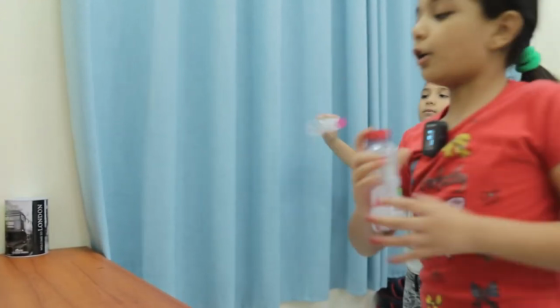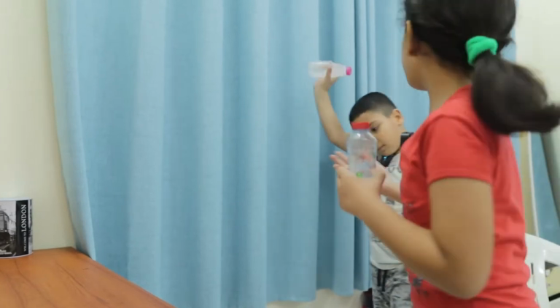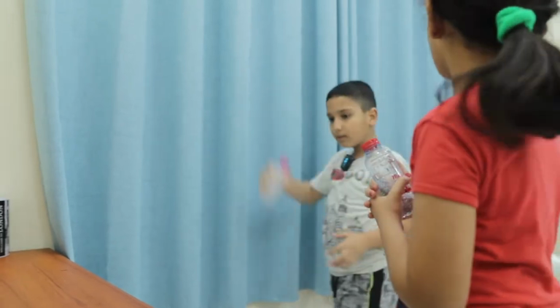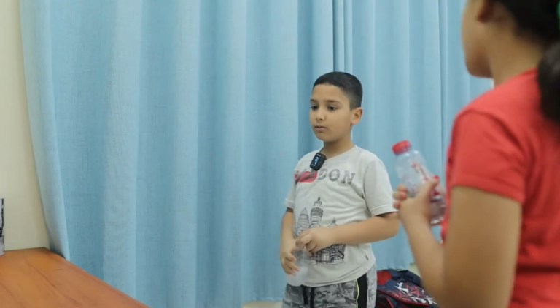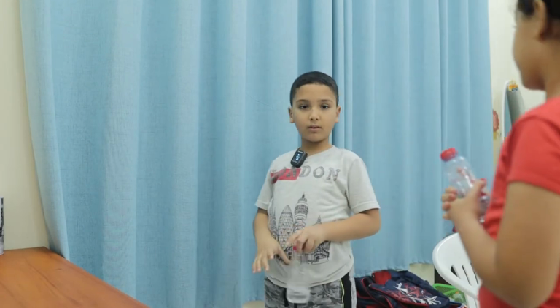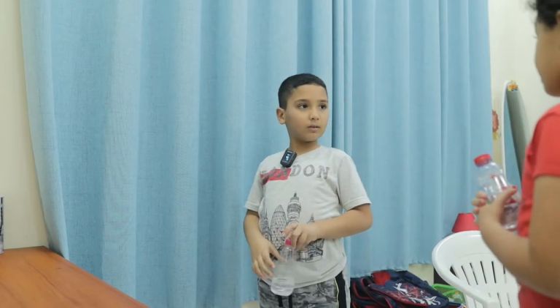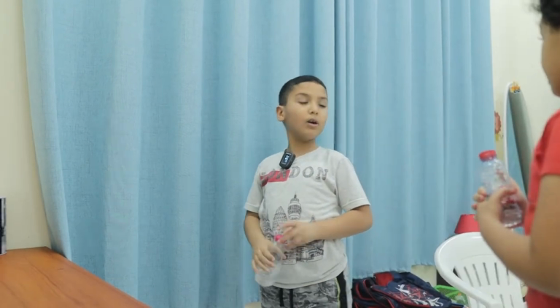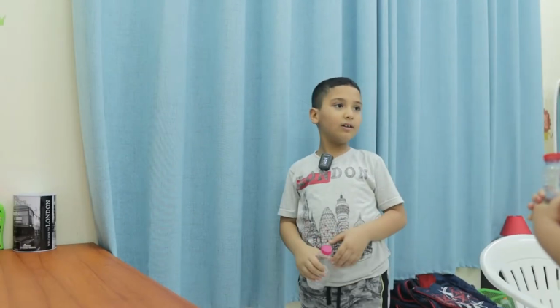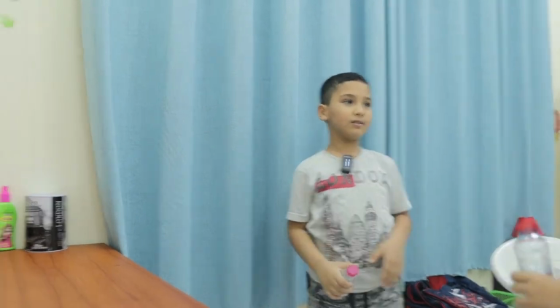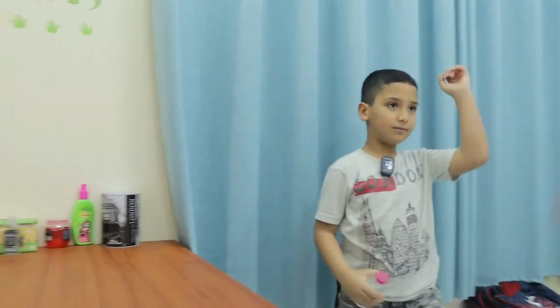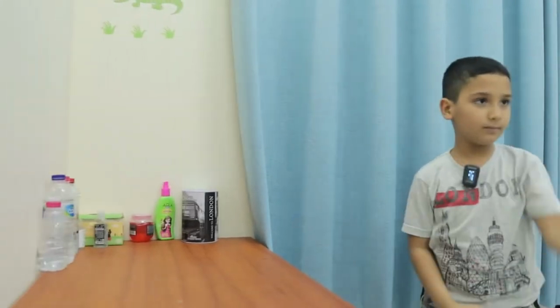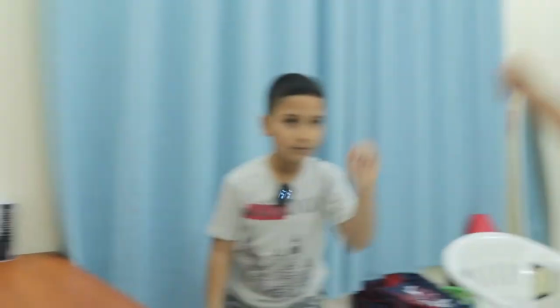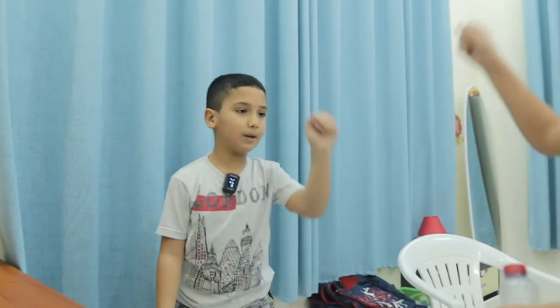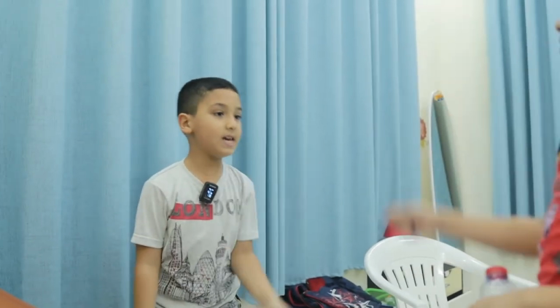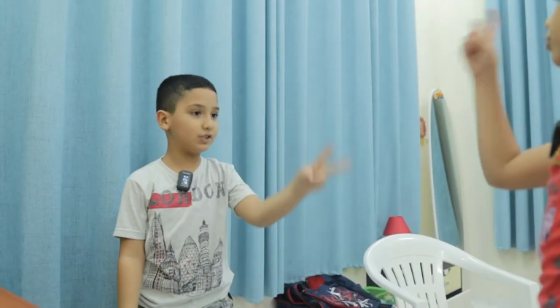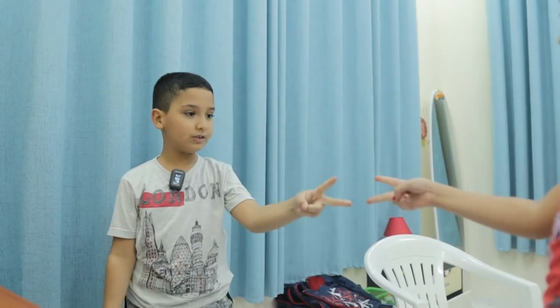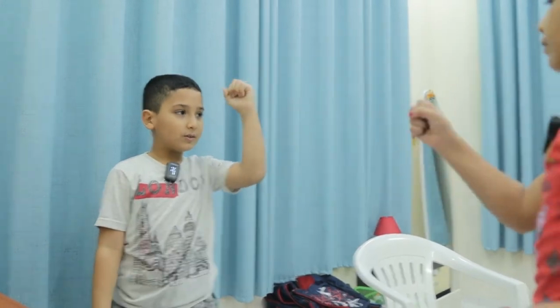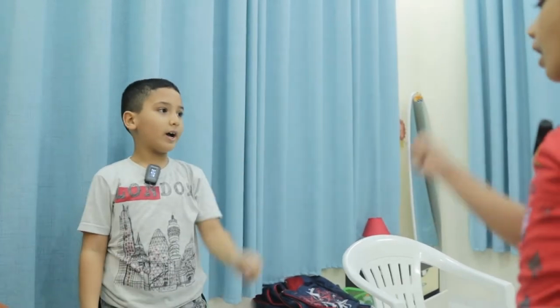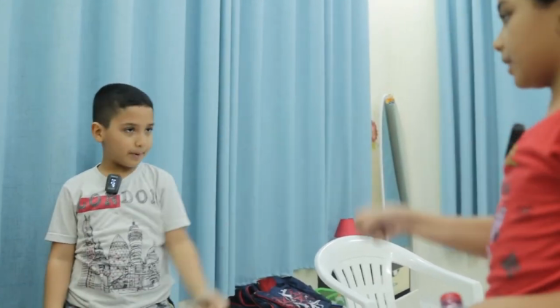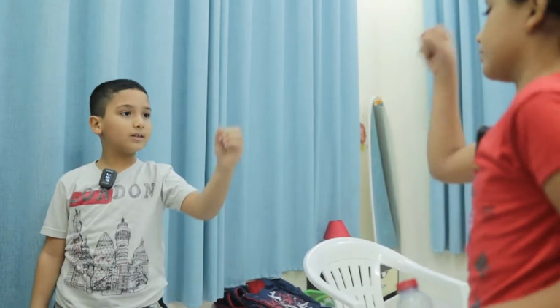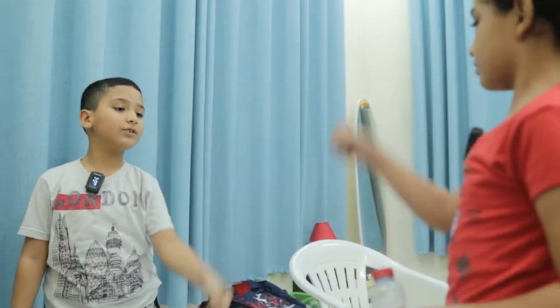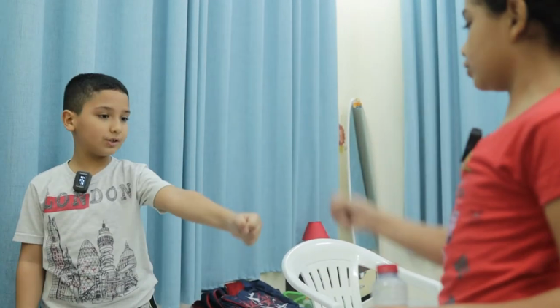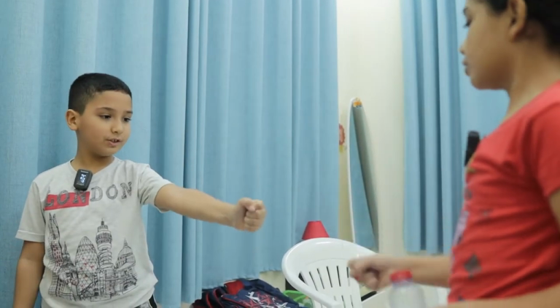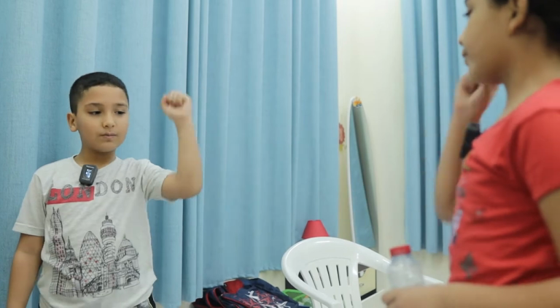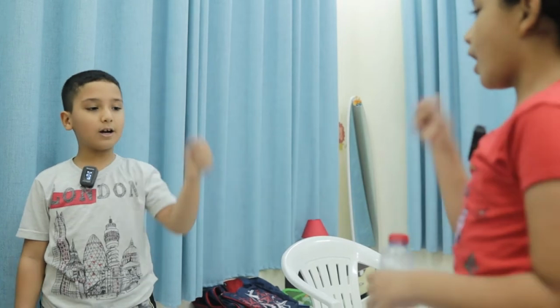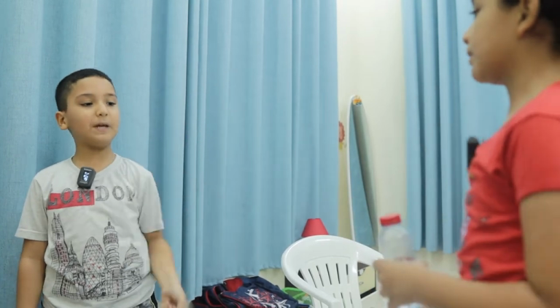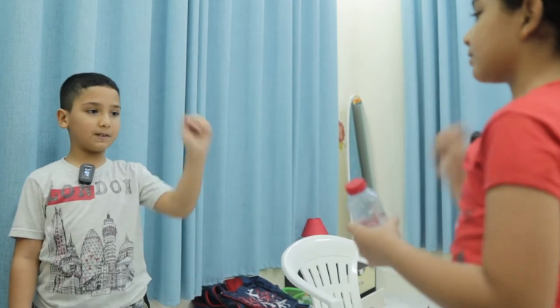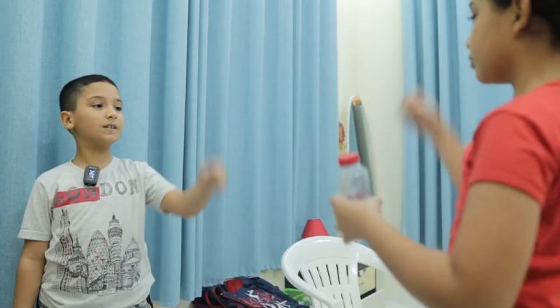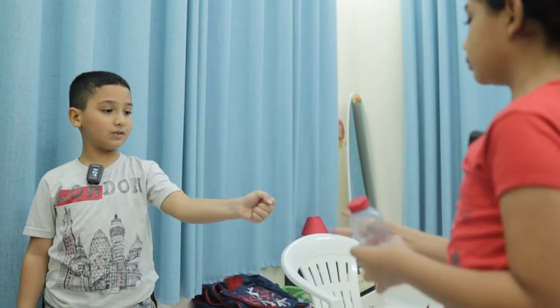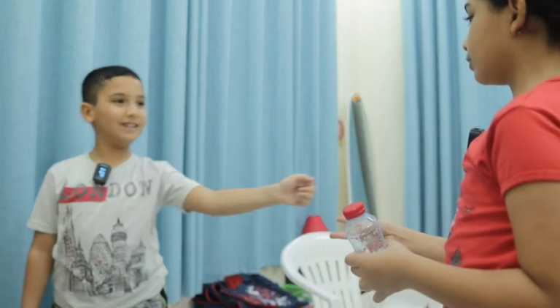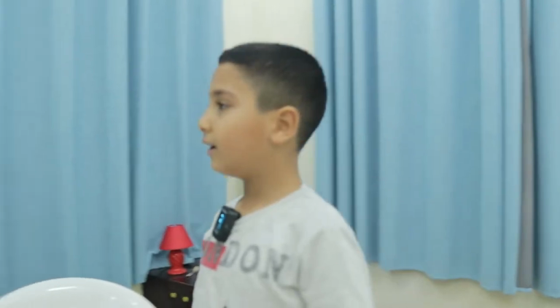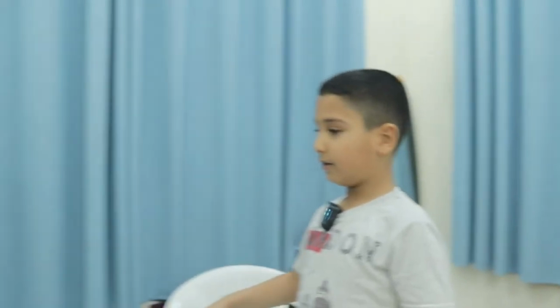Okay, who's gonna start? Rock, paper, scissors? Rock, paper, scissors, shoot! Rock, paper, scissors, shoot! Rock, paper, scissors, shoot! Here, here, here.